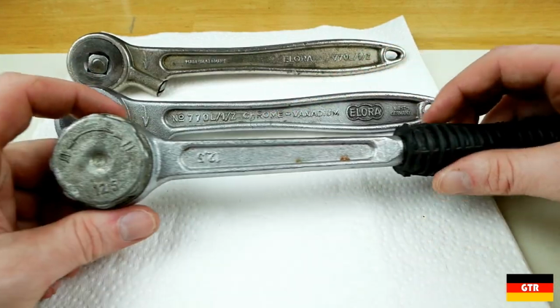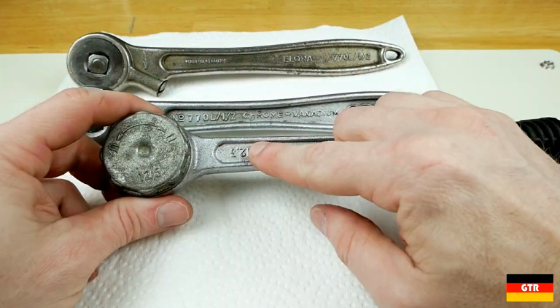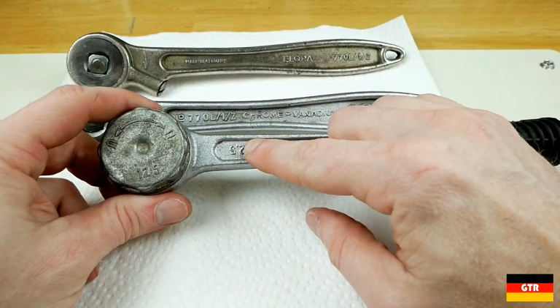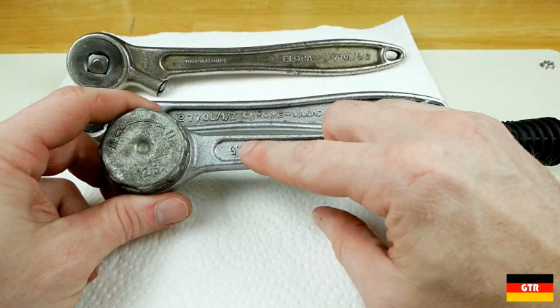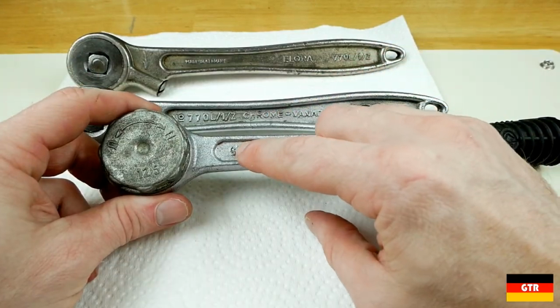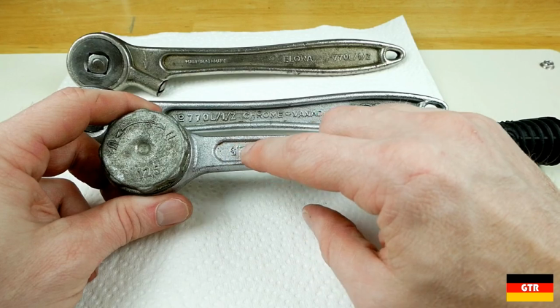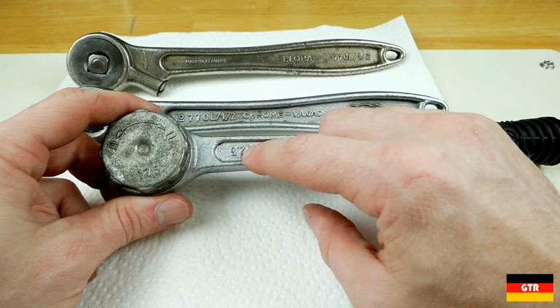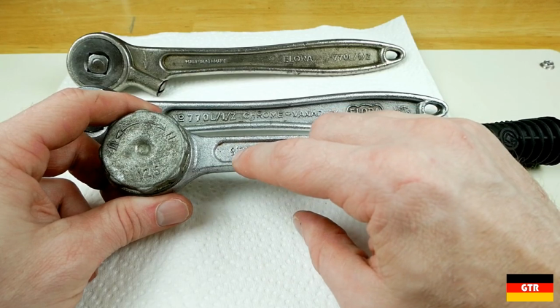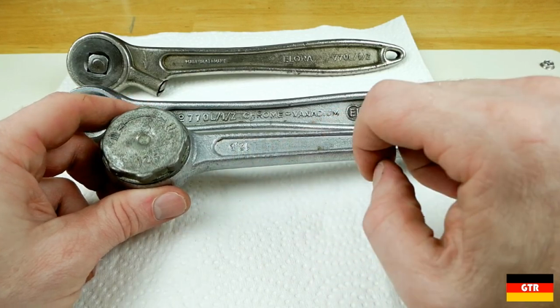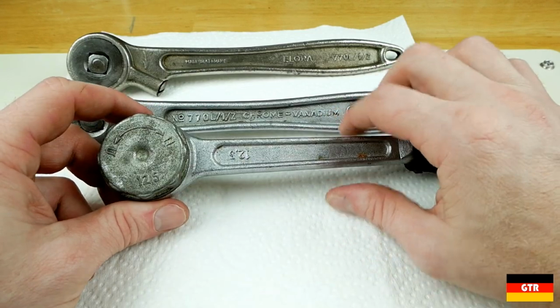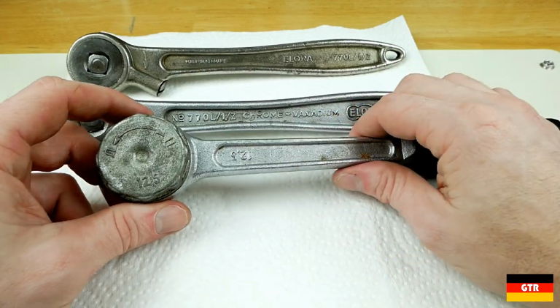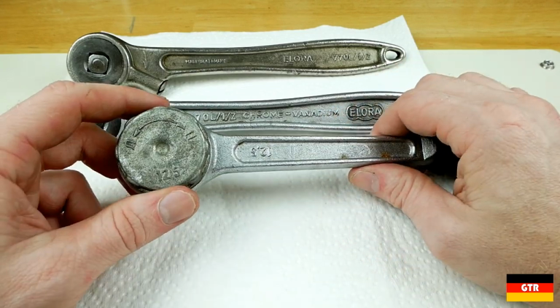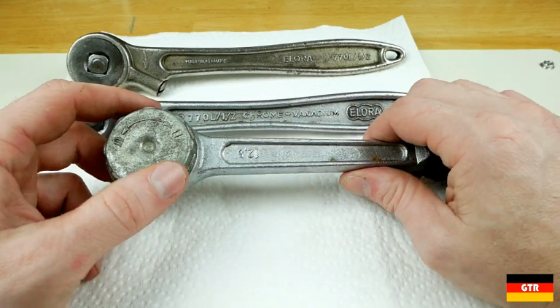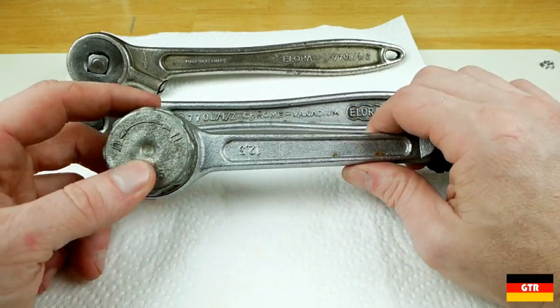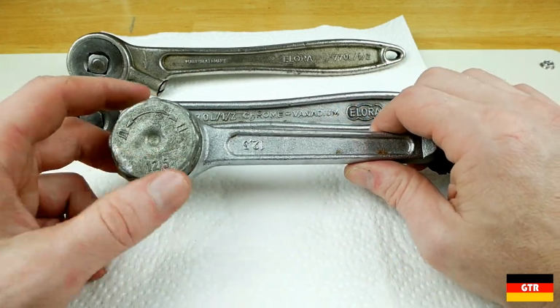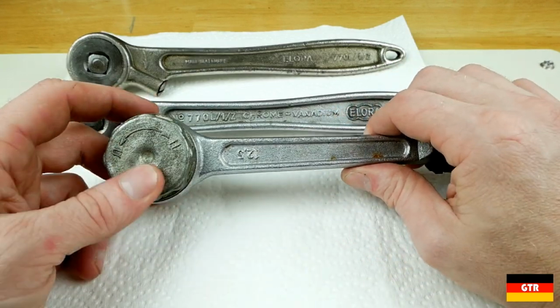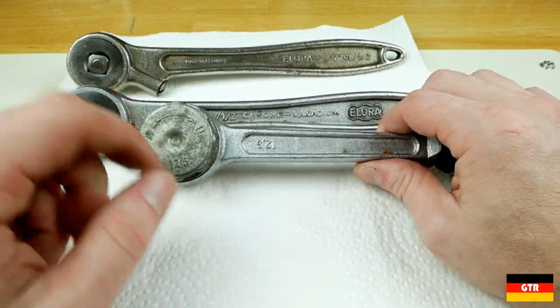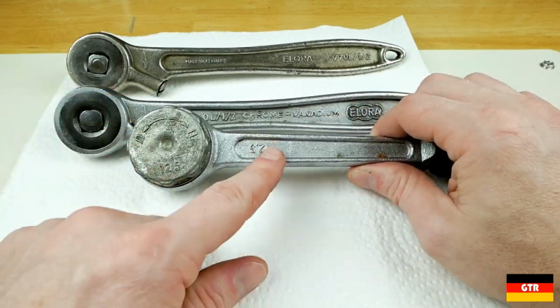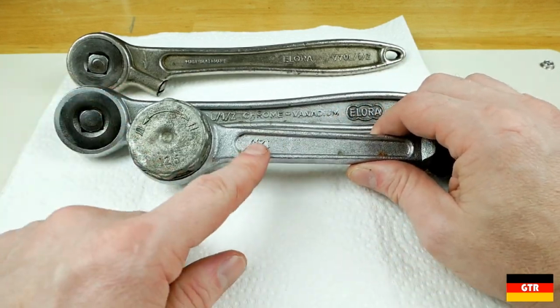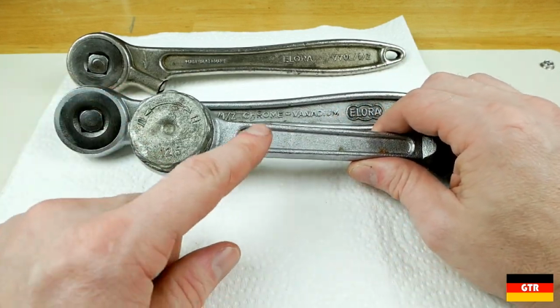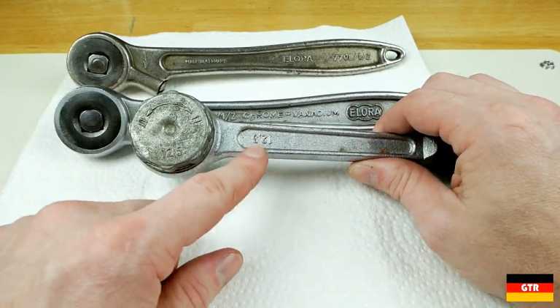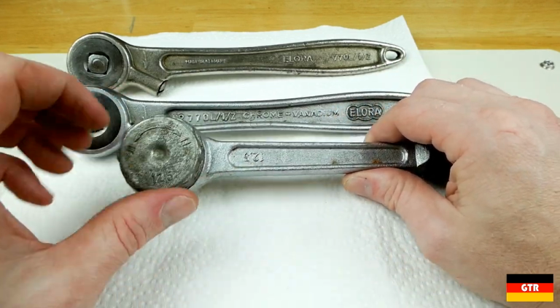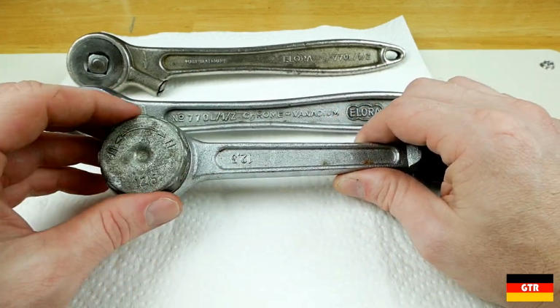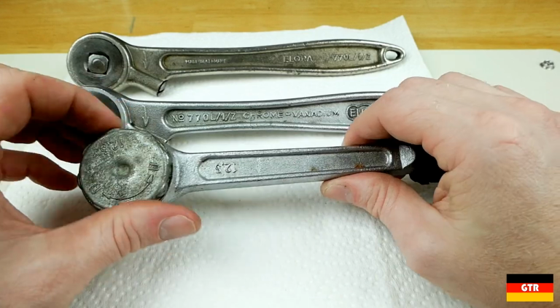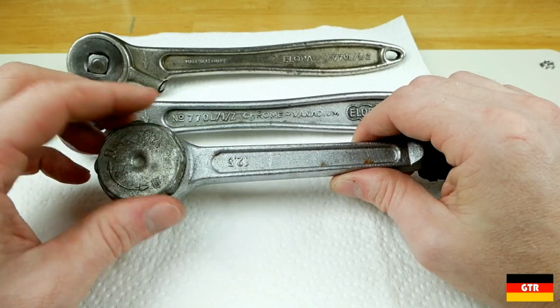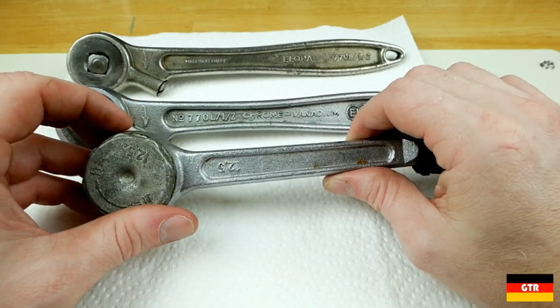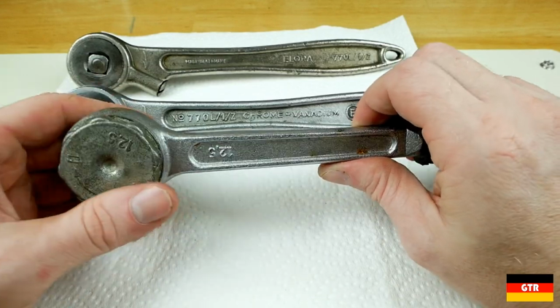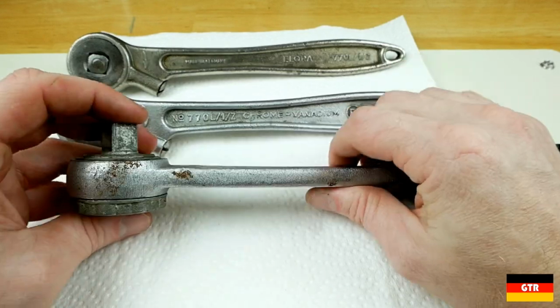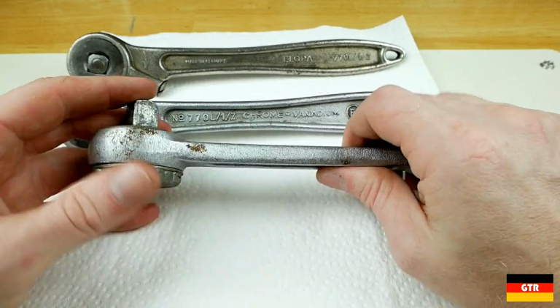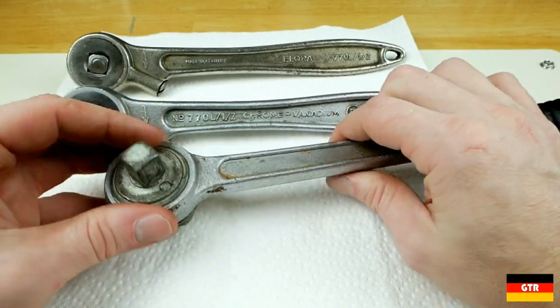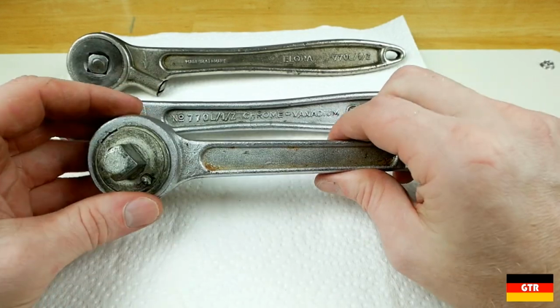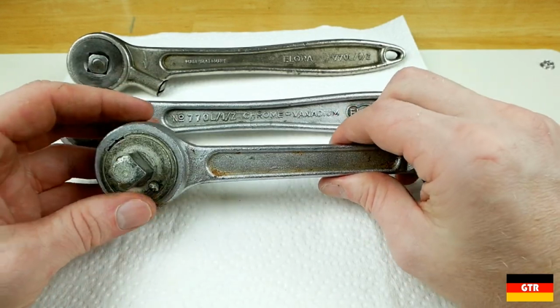This one says 12.5 instead of half inch — I don't think I've ever seen that before. It's about what a half inch would be in millimeters.